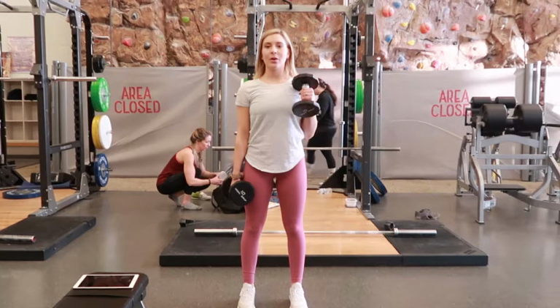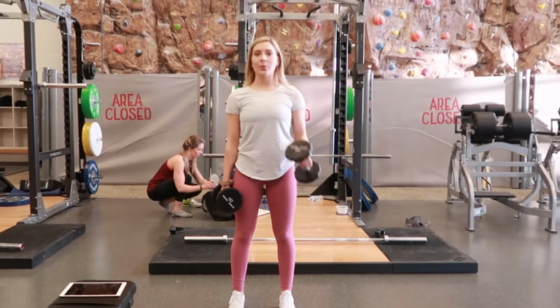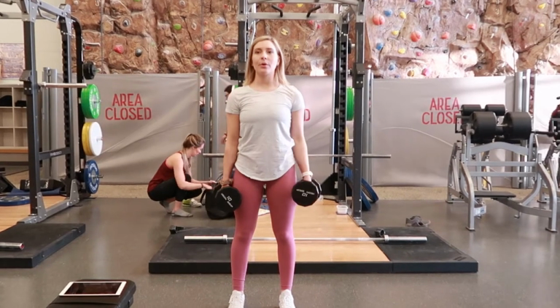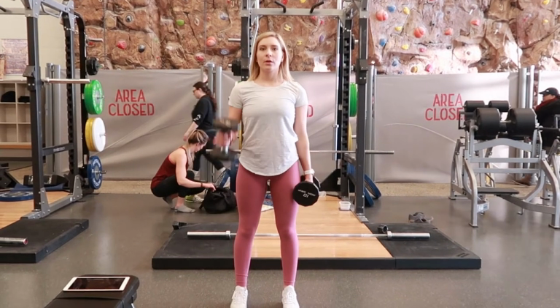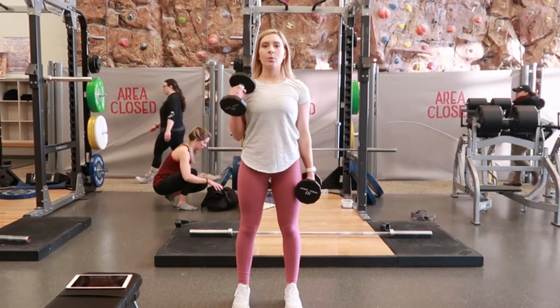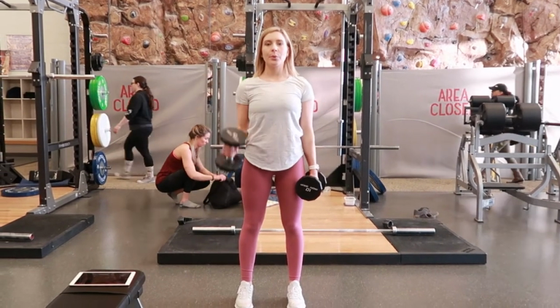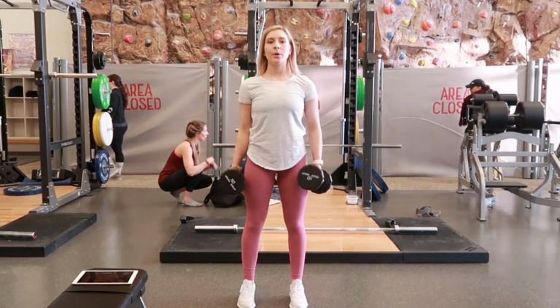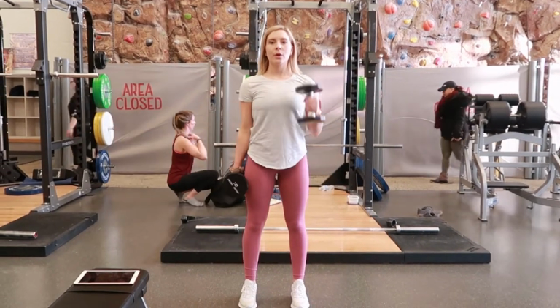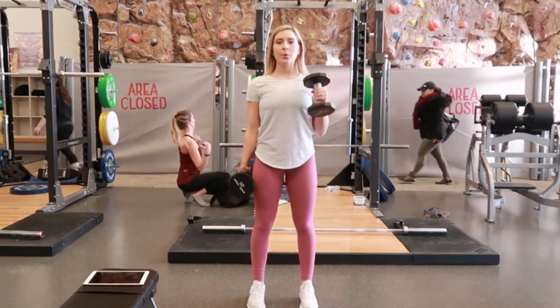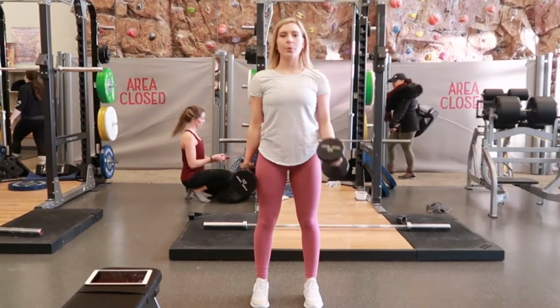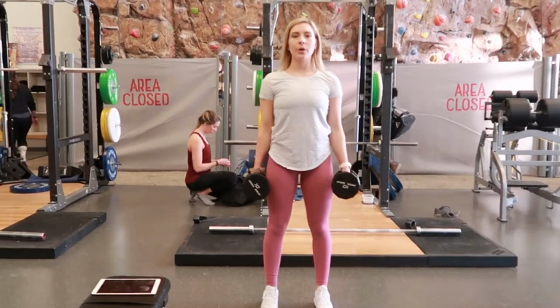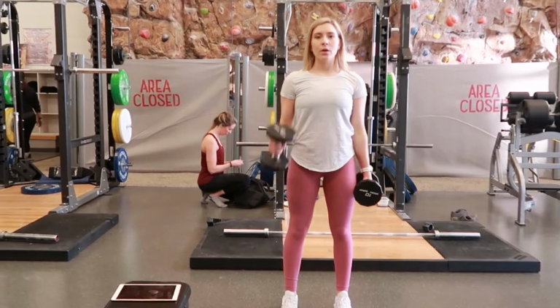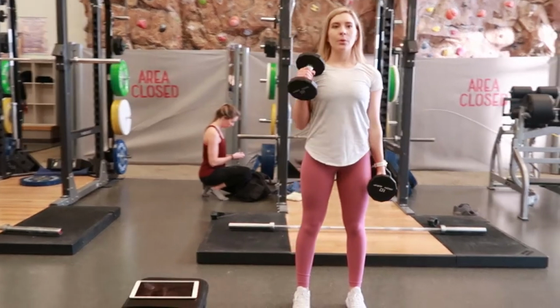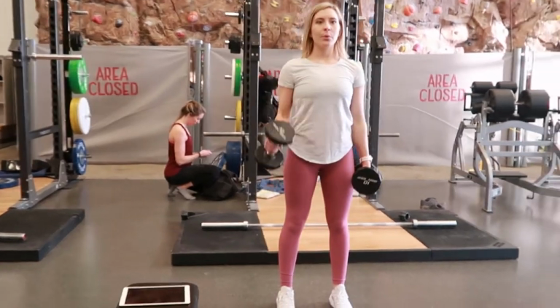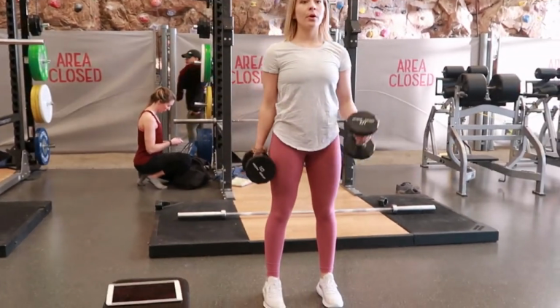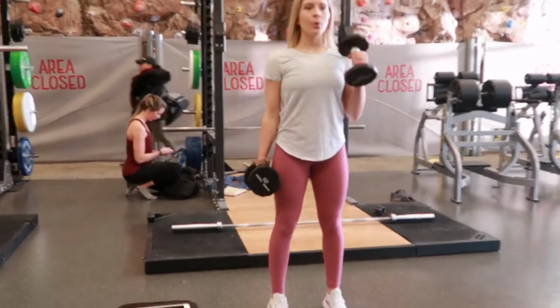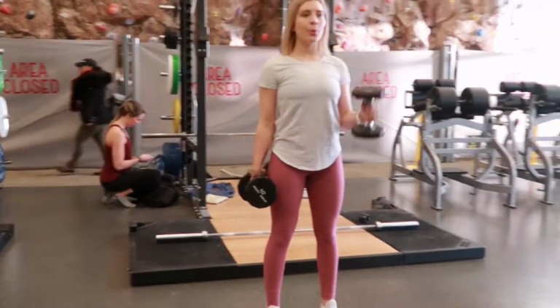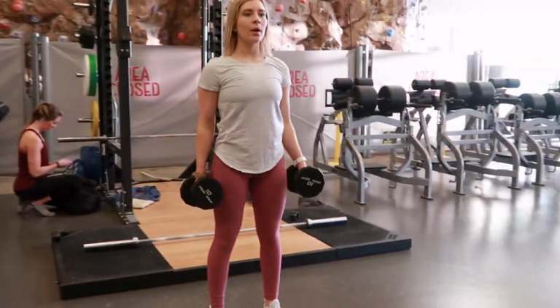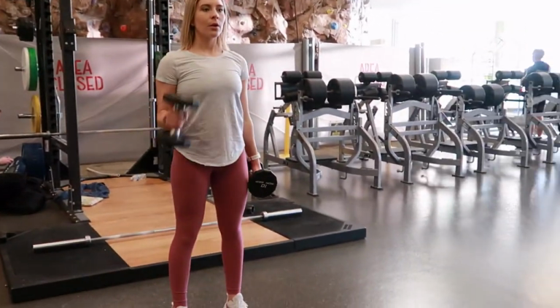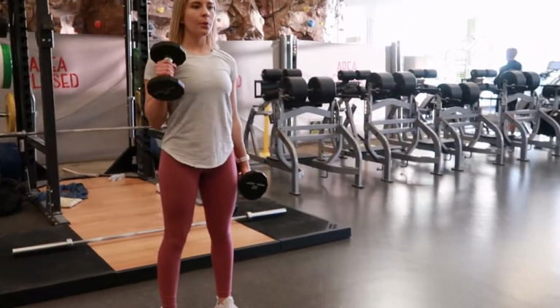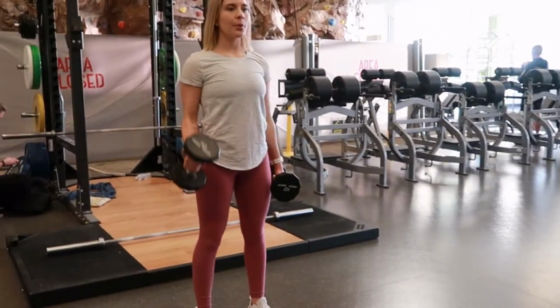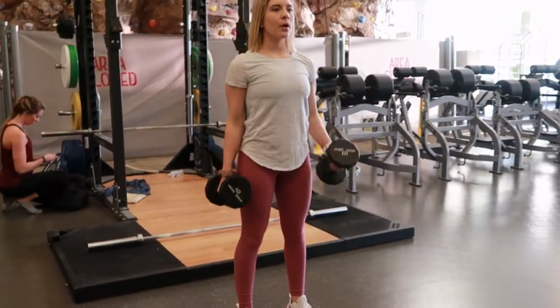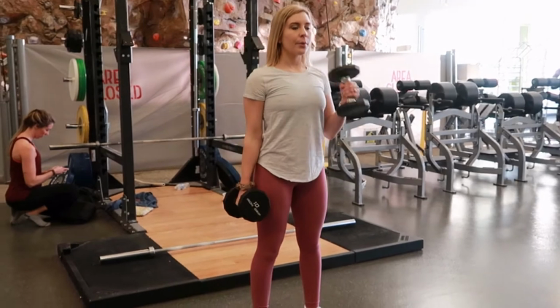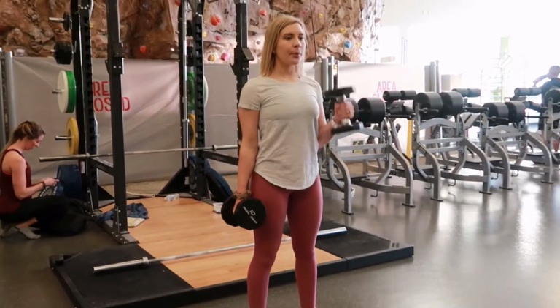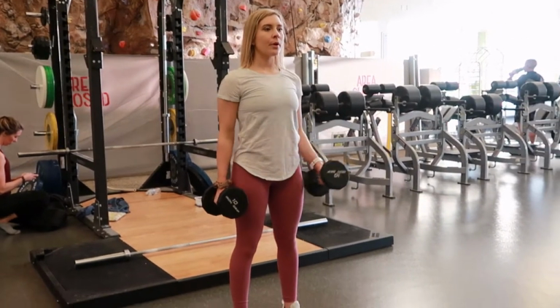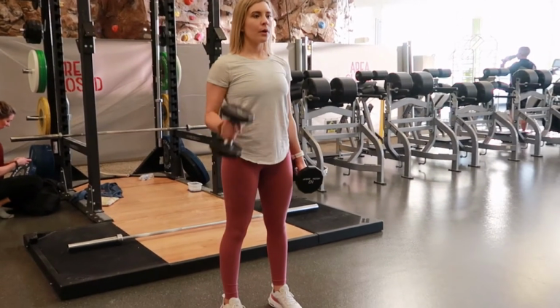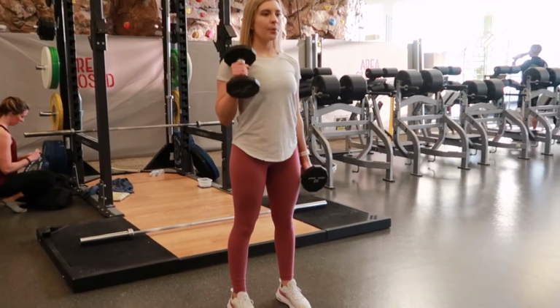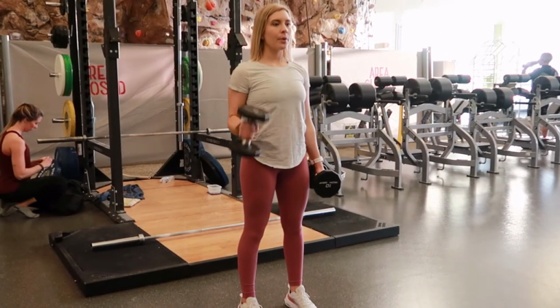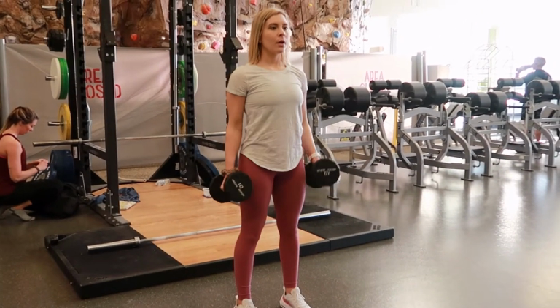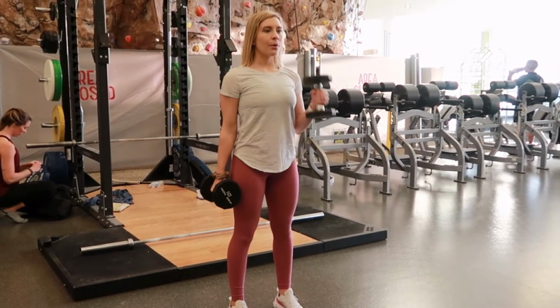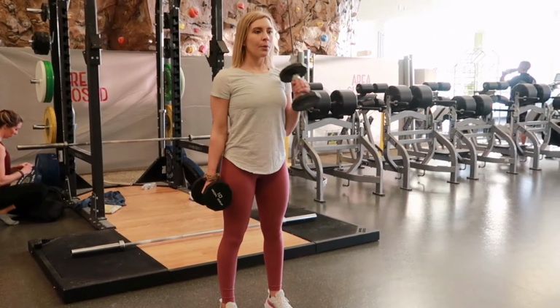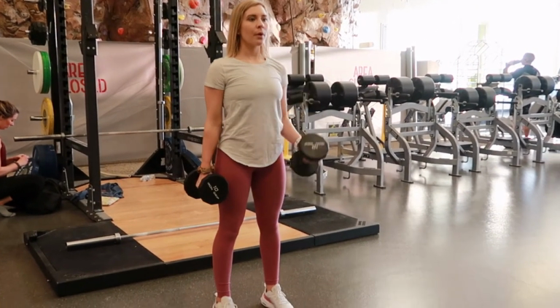Alternating hammer curls with dumbbells. Select dumbbells of your choice and stand with the dumbbells down by your side. Use one arm to come up first, curling your bicep up, with your thumb coming close to your shoulder.